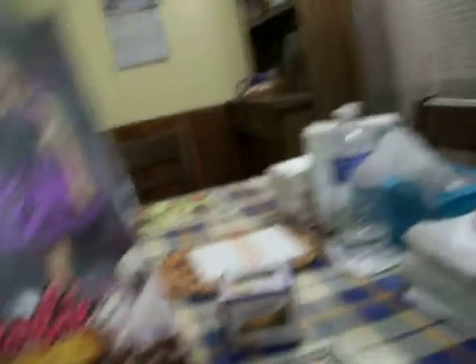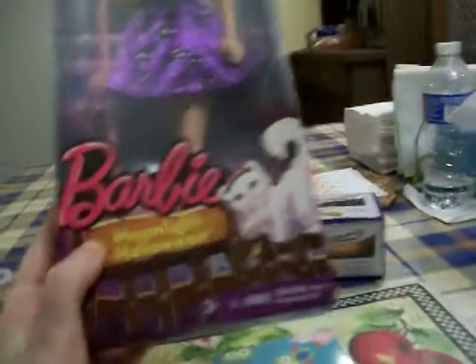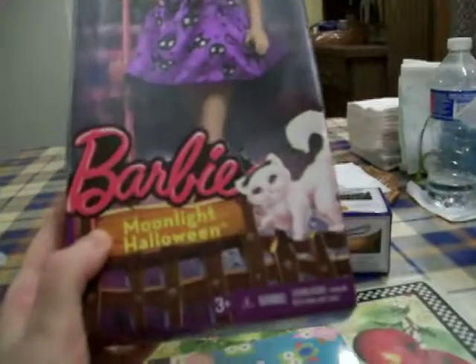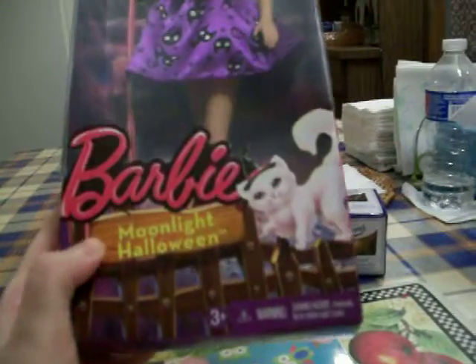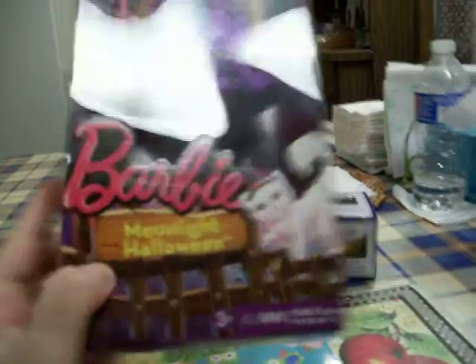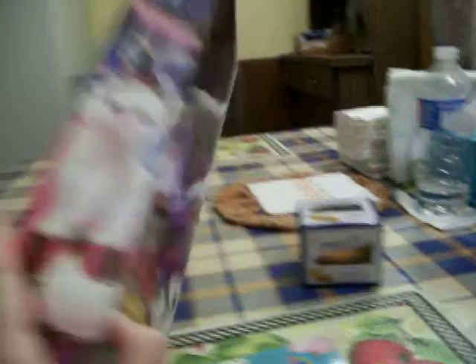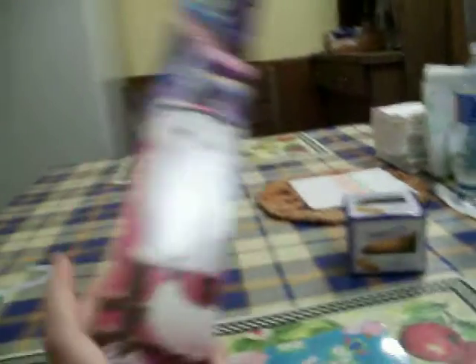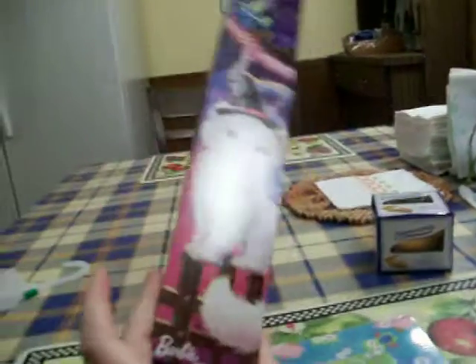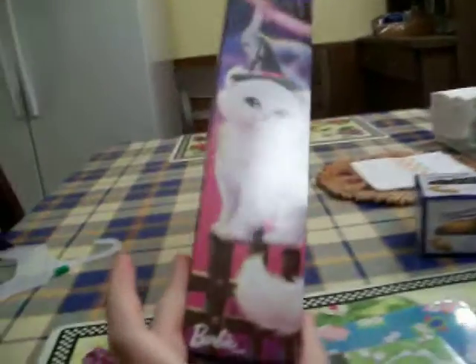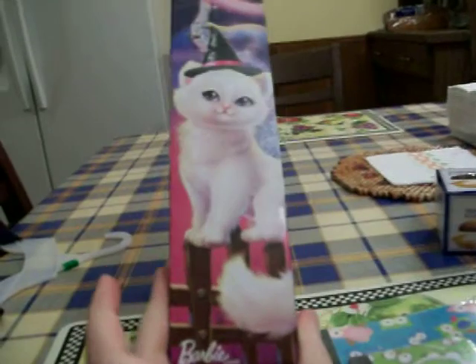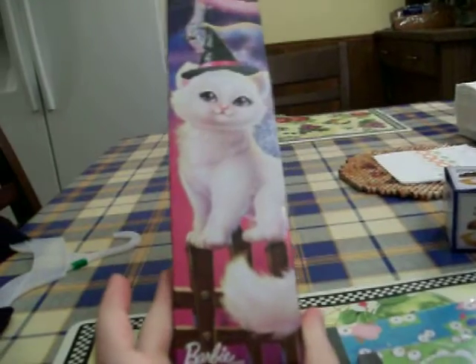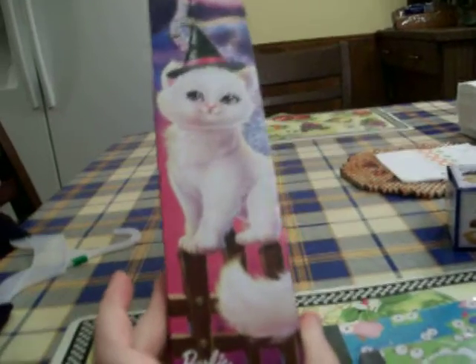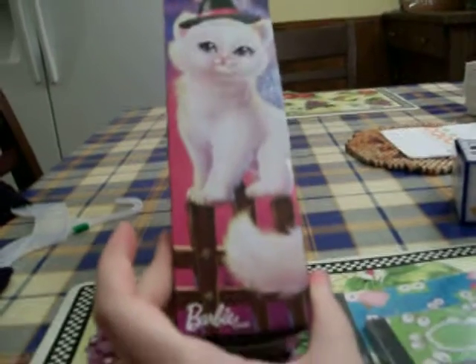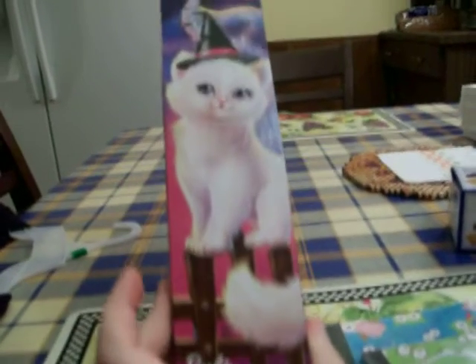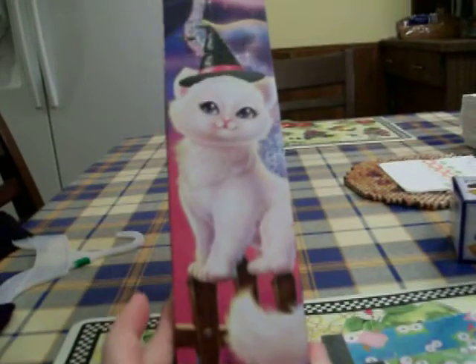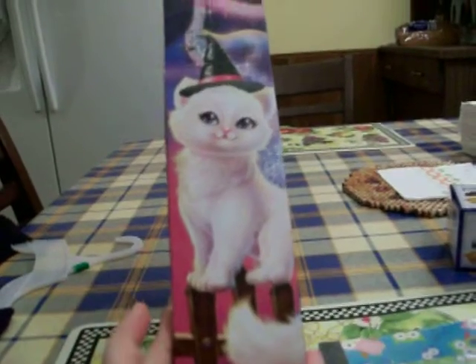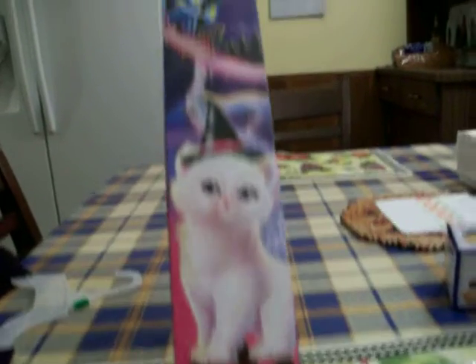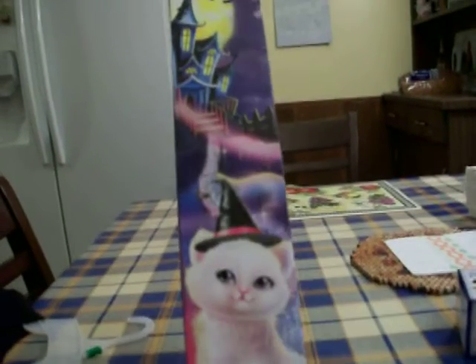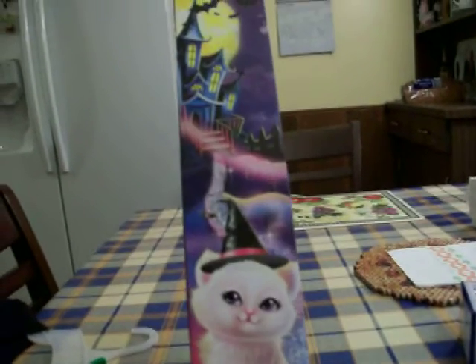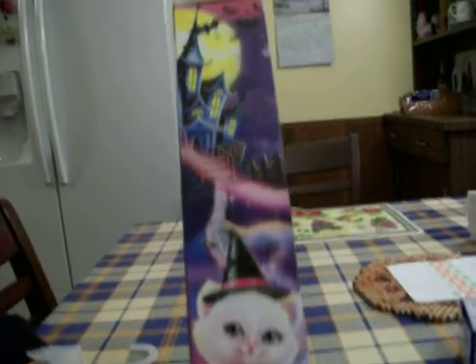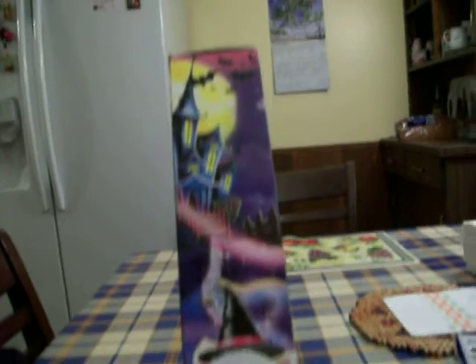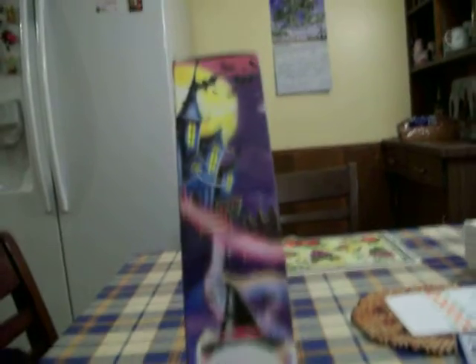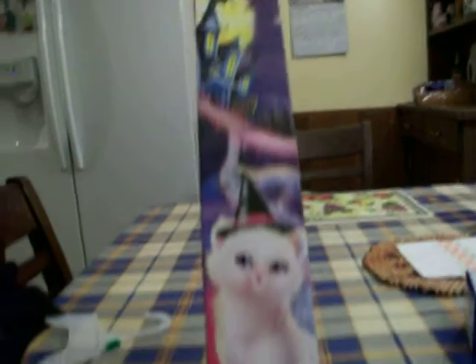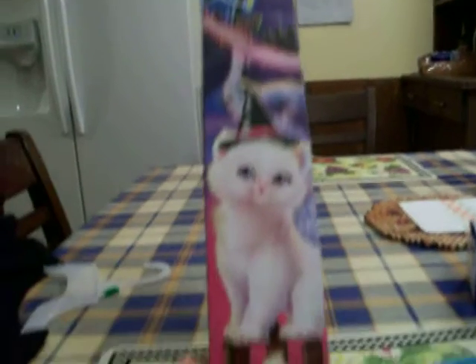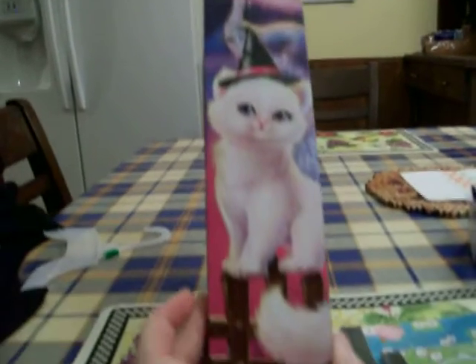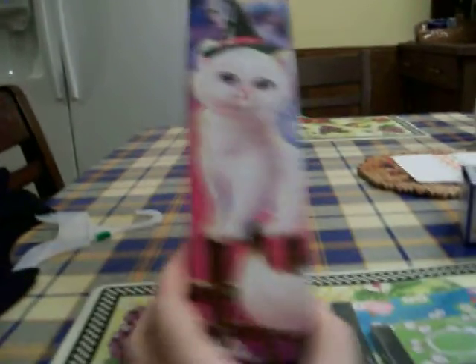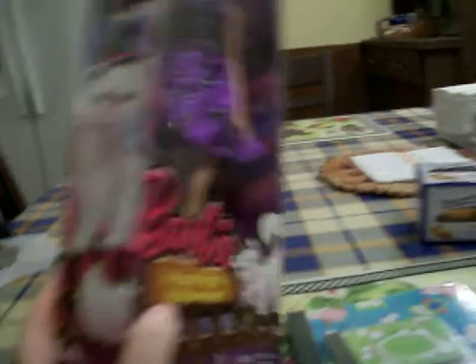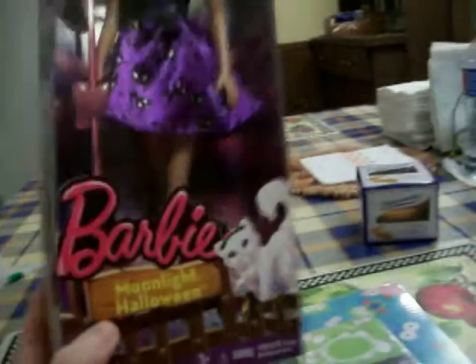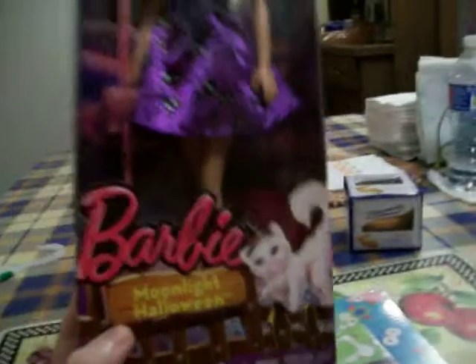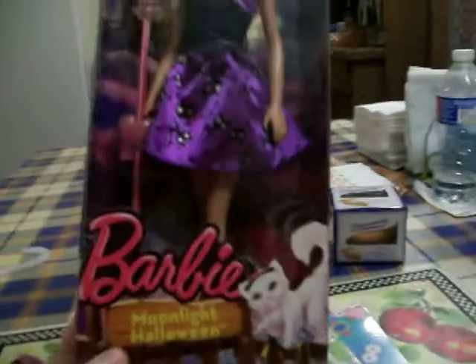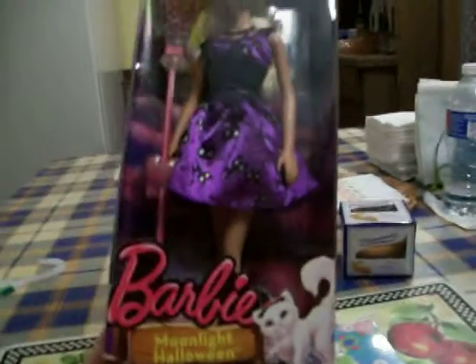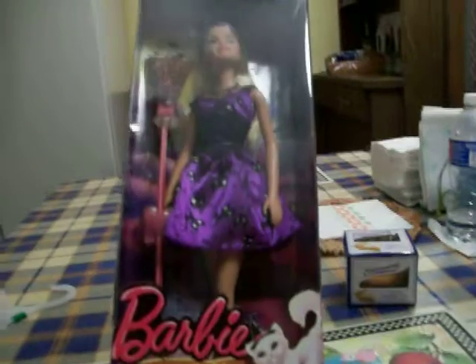There's a cute cat on the bottom too, and this picture on the side is really nice. So yeah, I was happy to find her at such a good price.